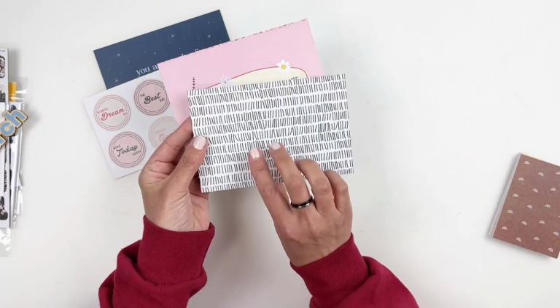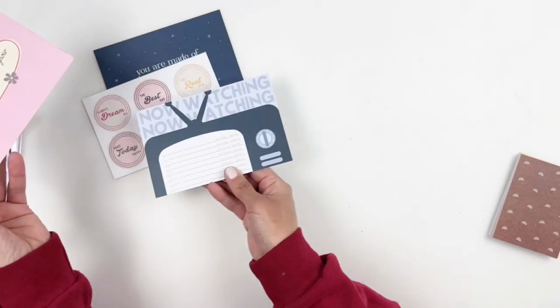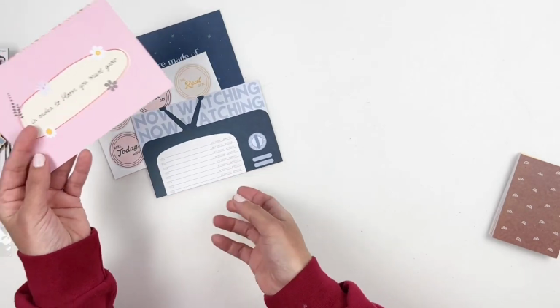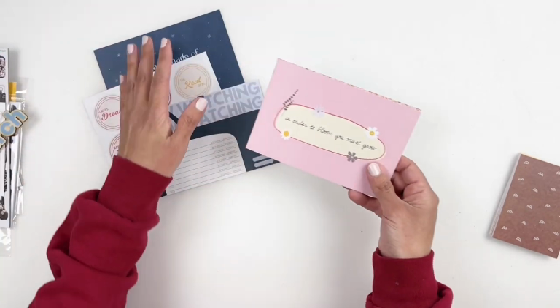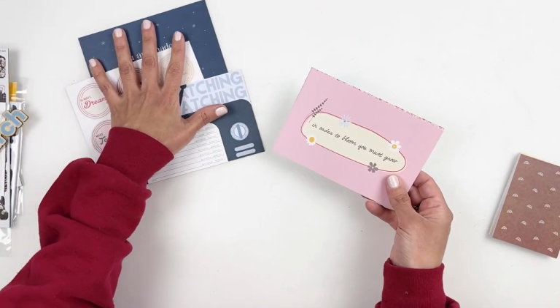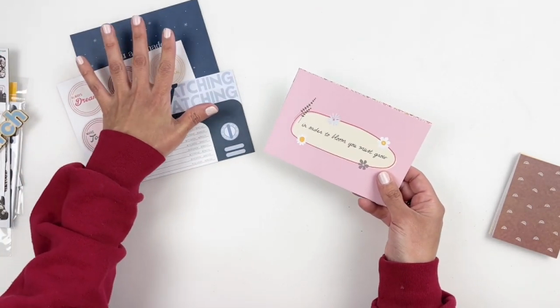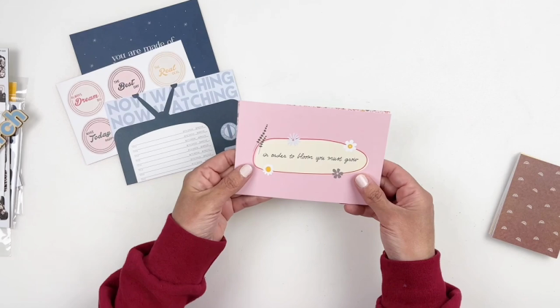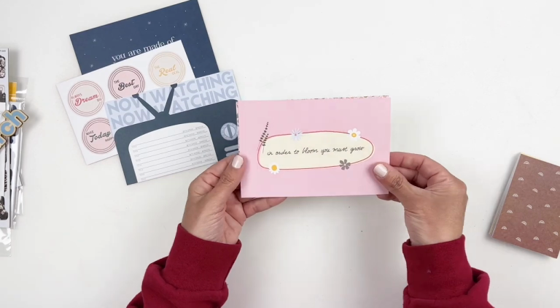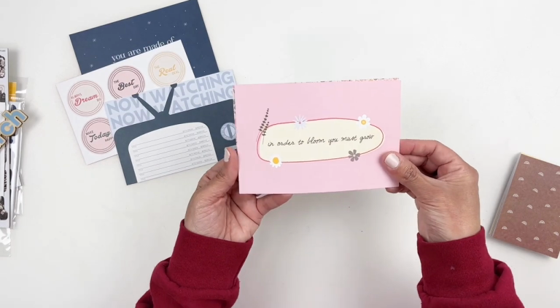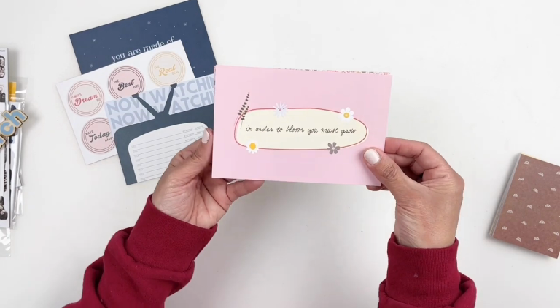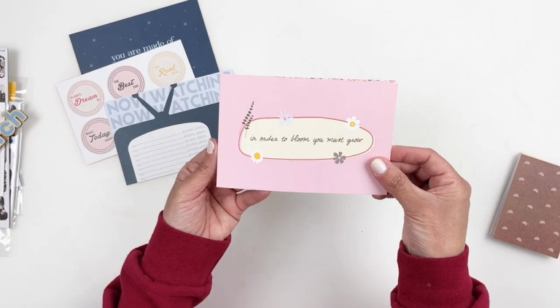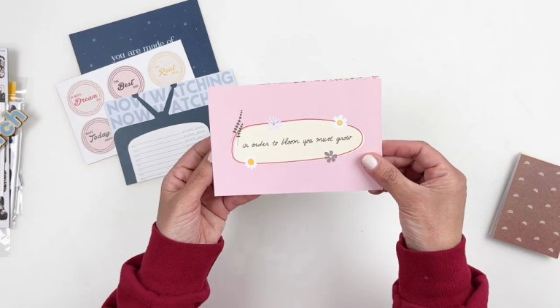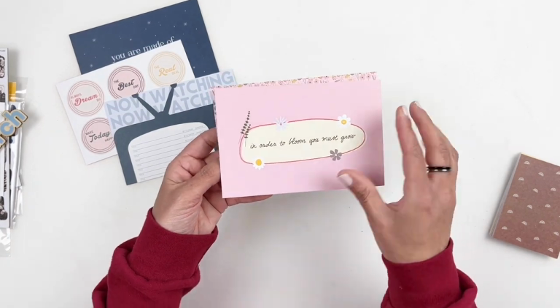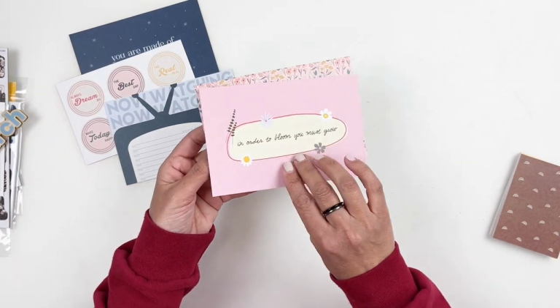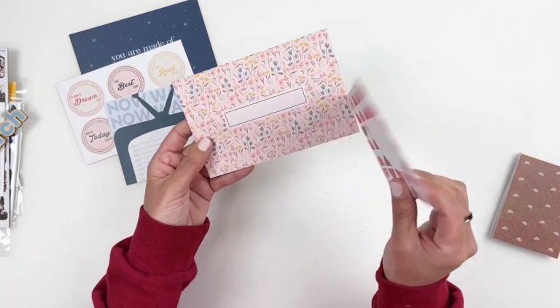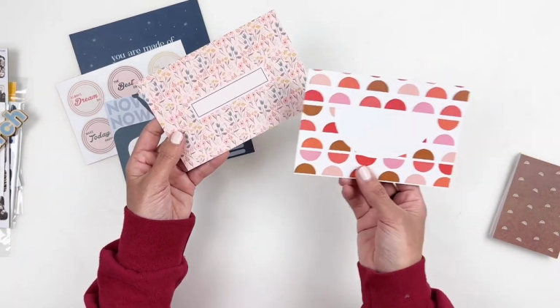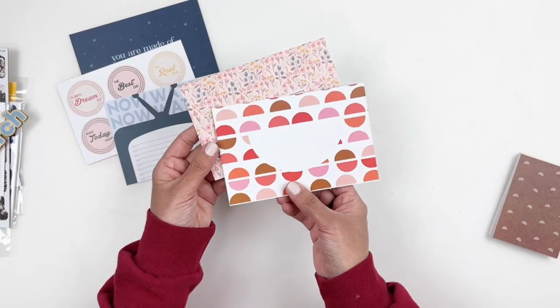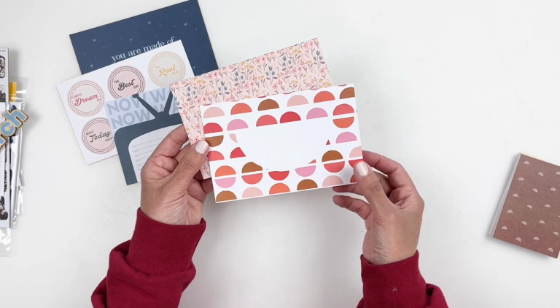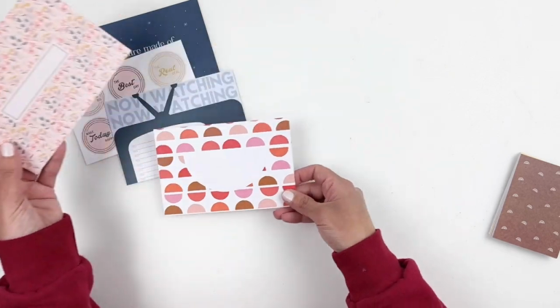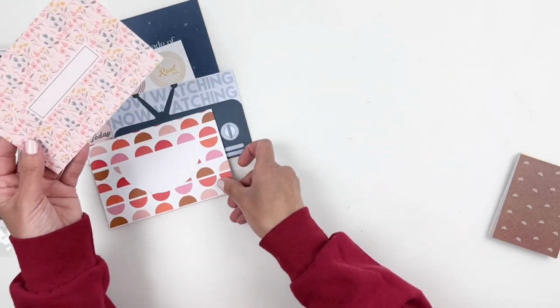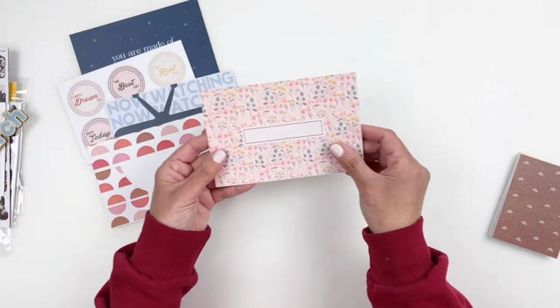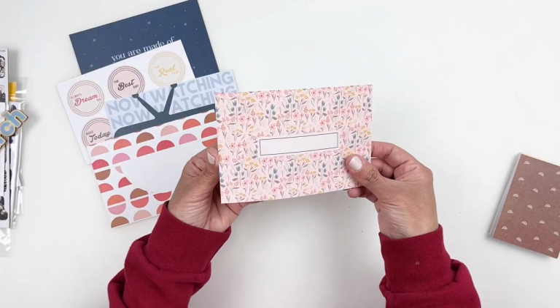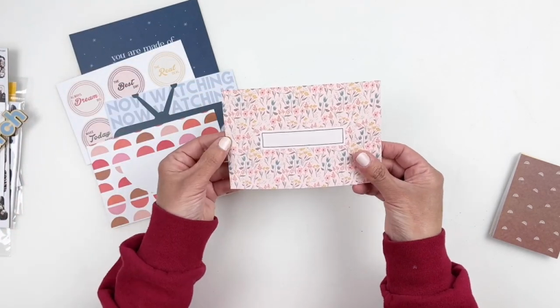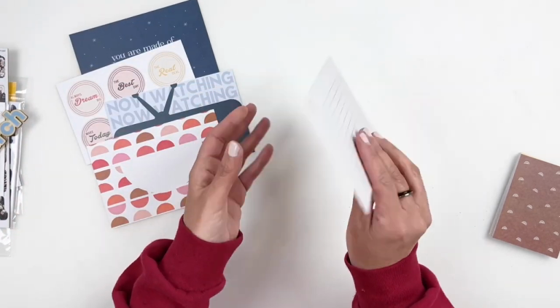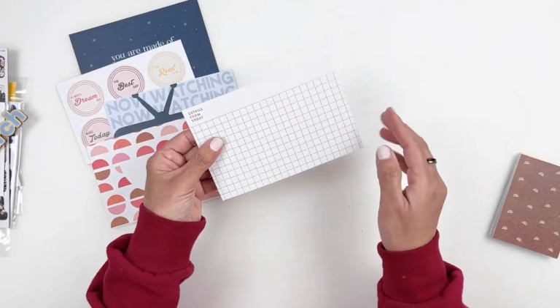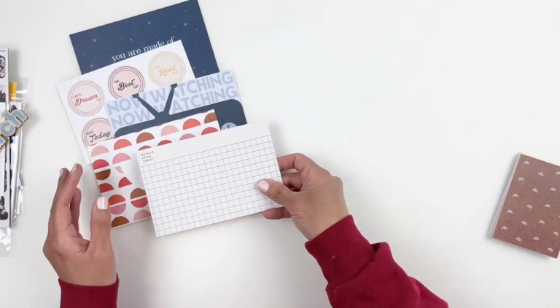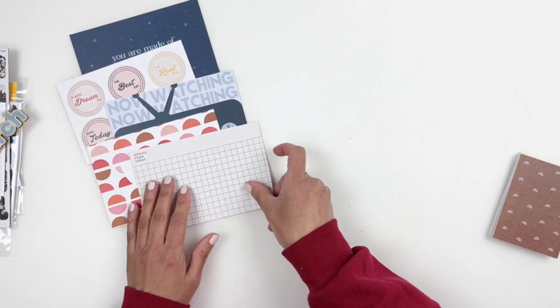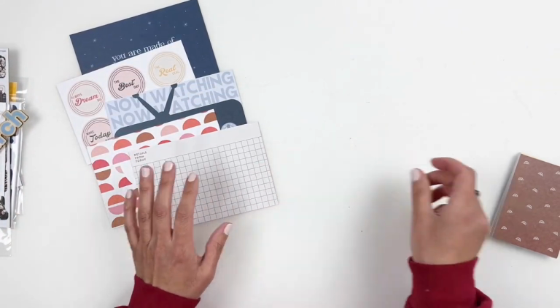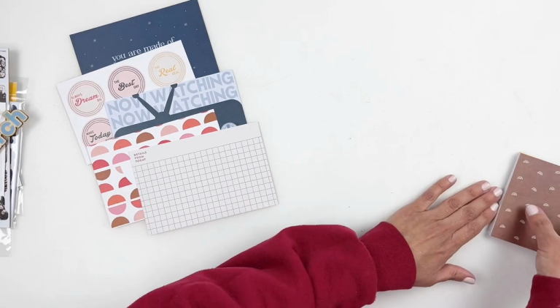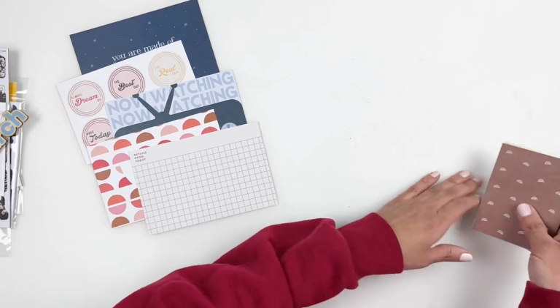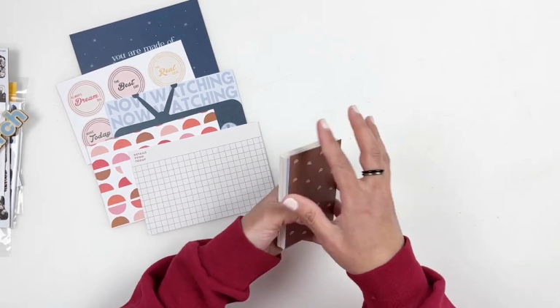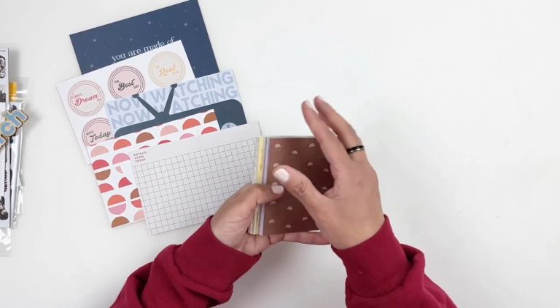That's the other side, but that one's cuter so we're going to share that side. "In order to bloom, you must grow" — so fun, that's a nice pattern. And then we can look at the three by fours.